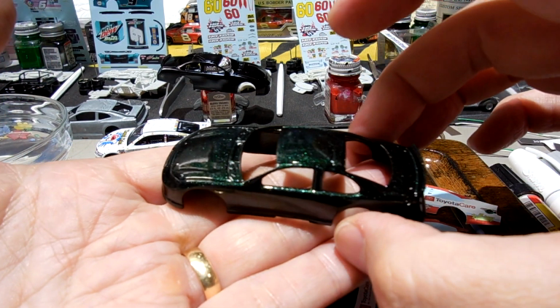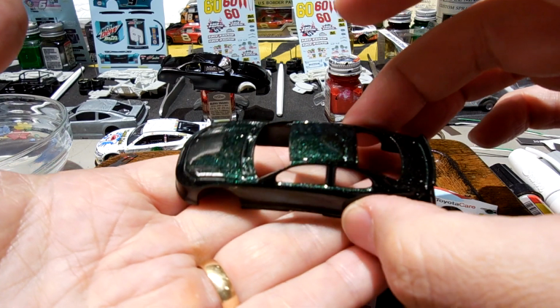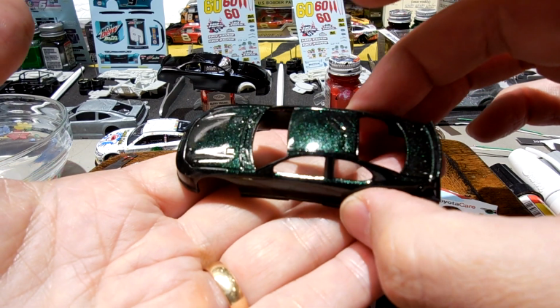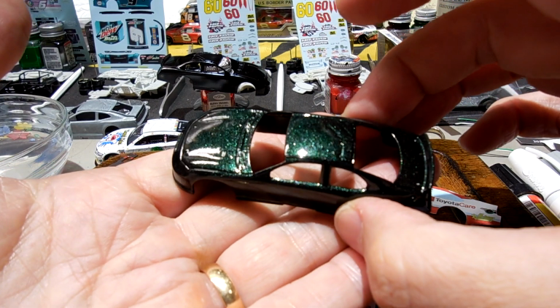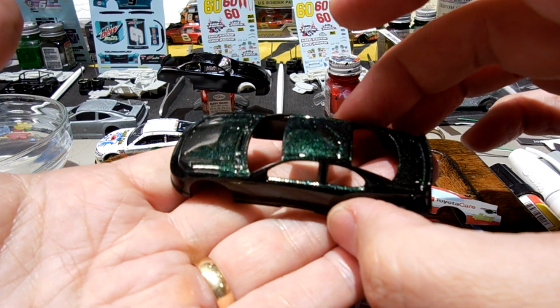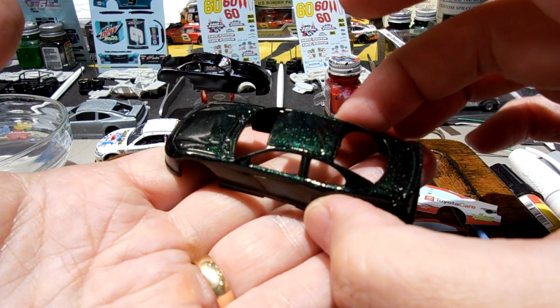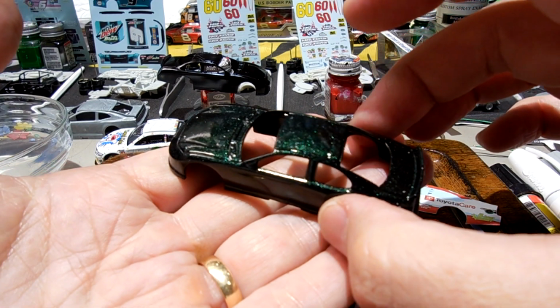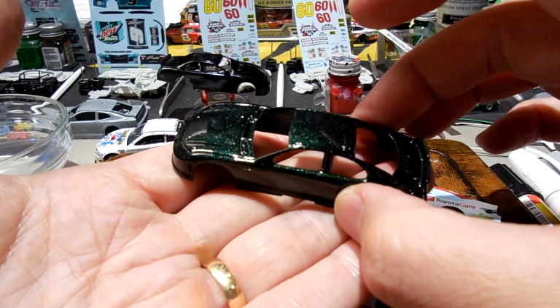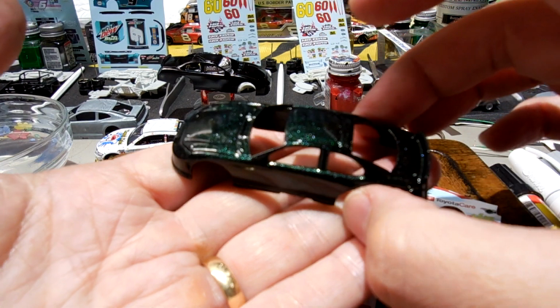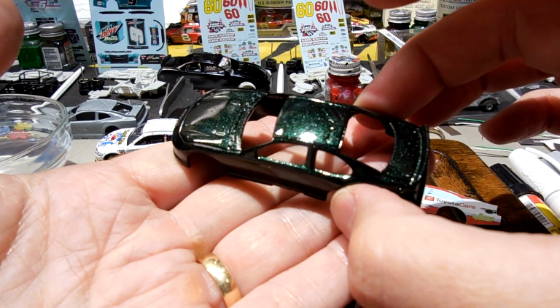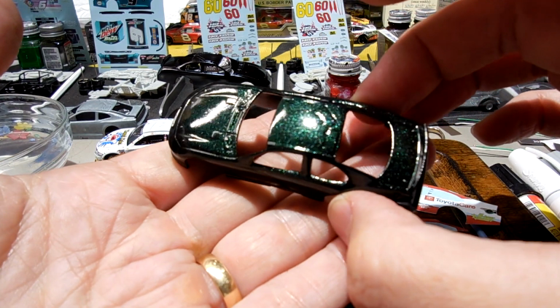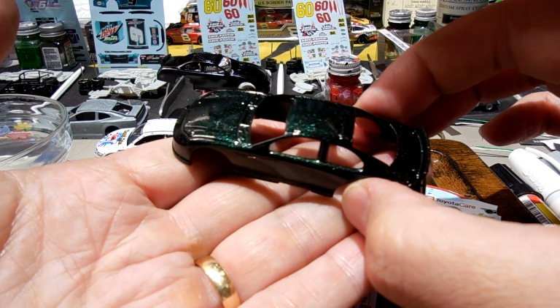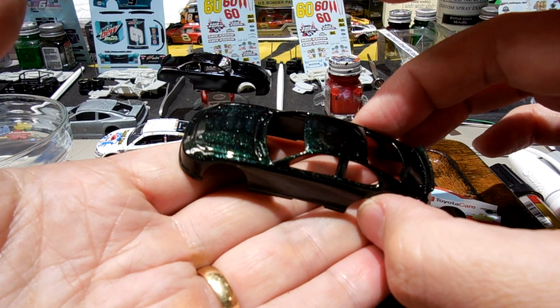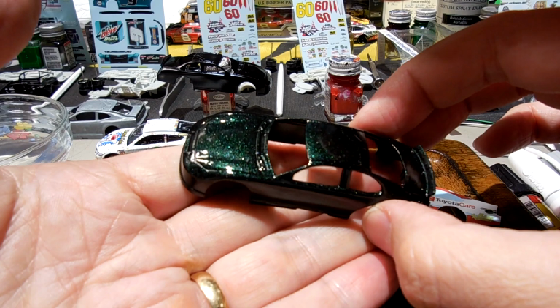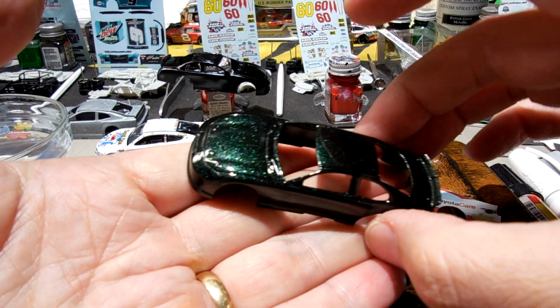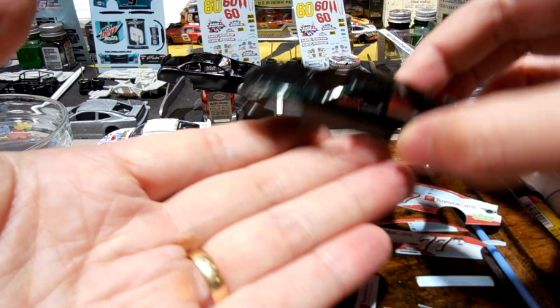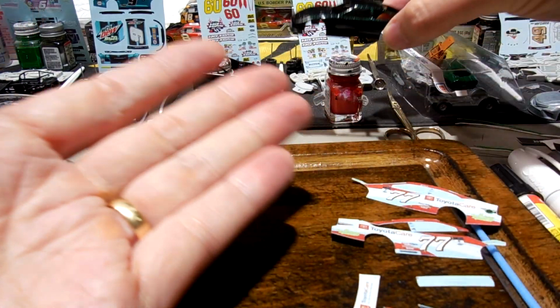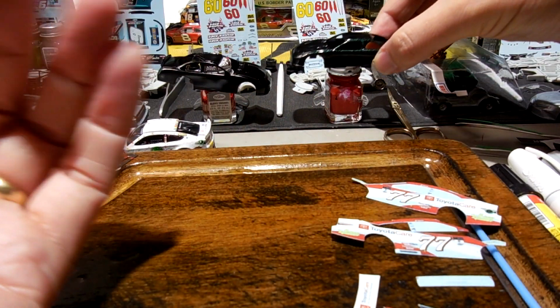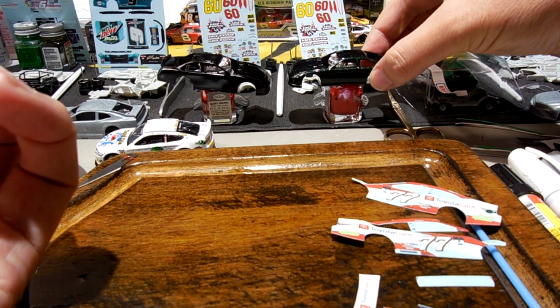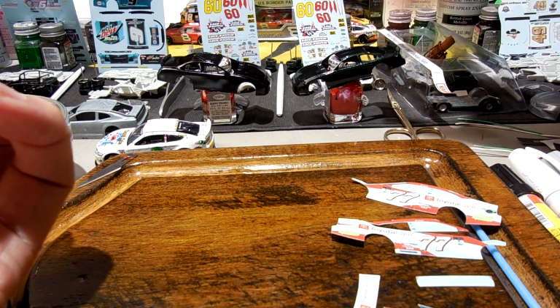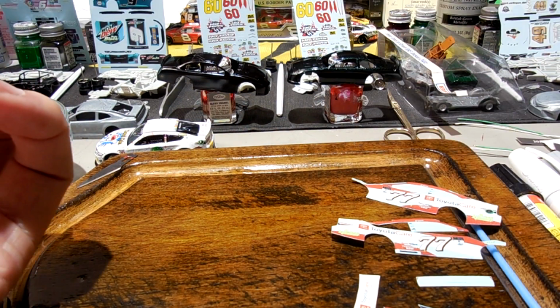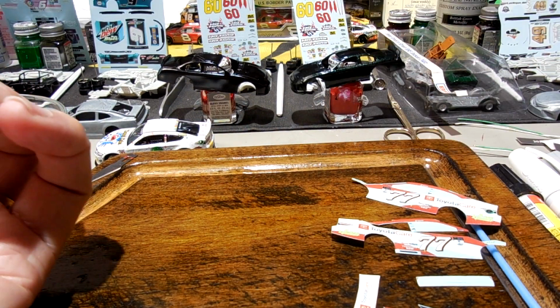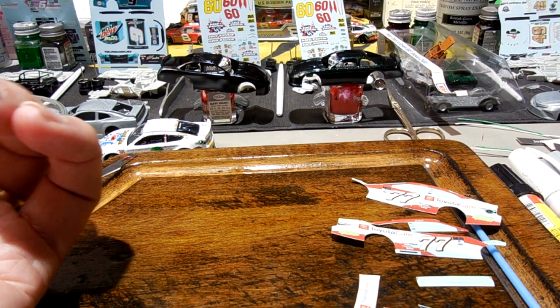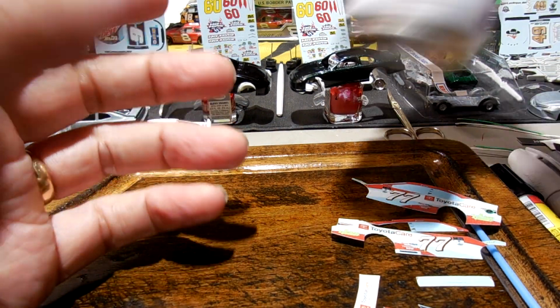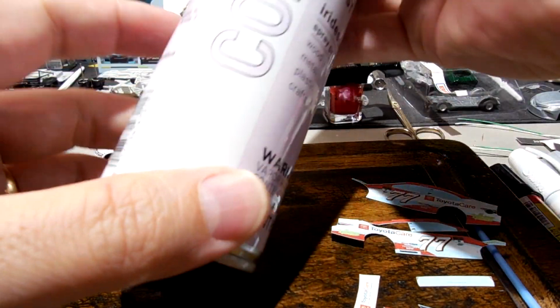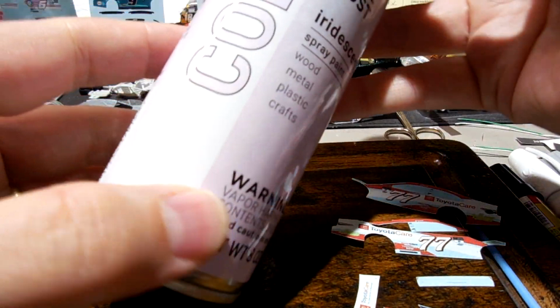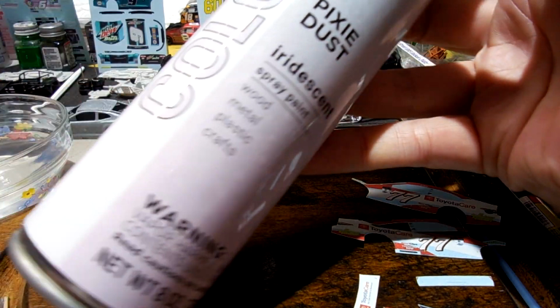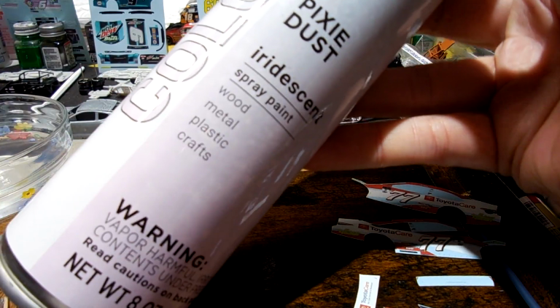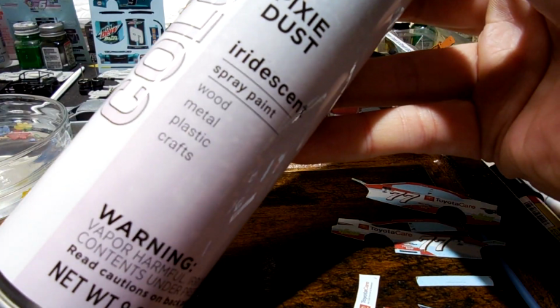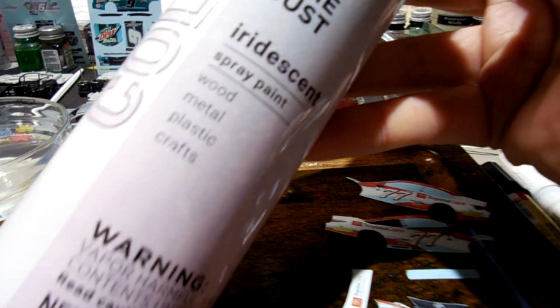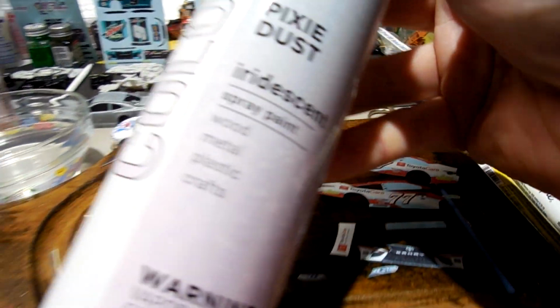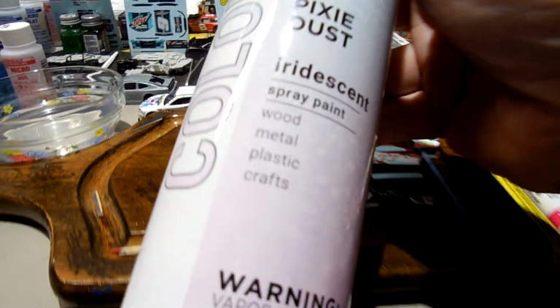I'm going to have to try it out on a red car, maybe a blue car, and try to get it on the white again. But yeah, that's what I'm seeing with this Color Shot Pixie Dust.